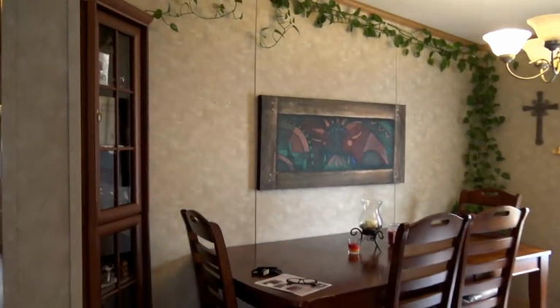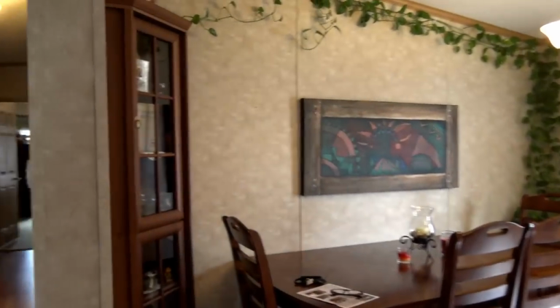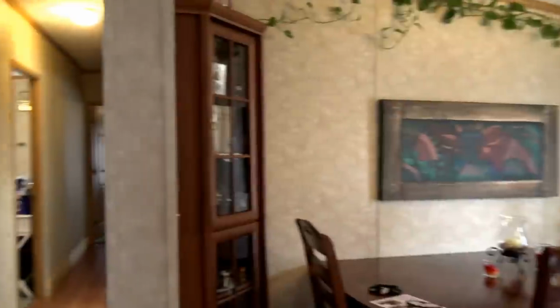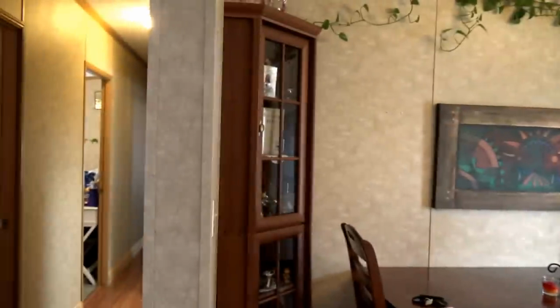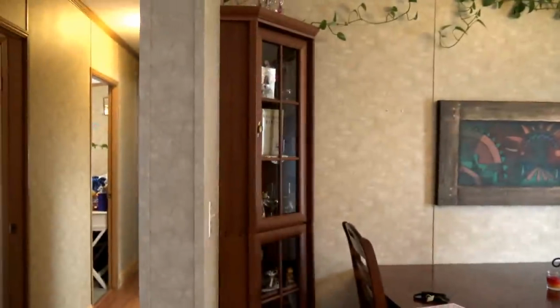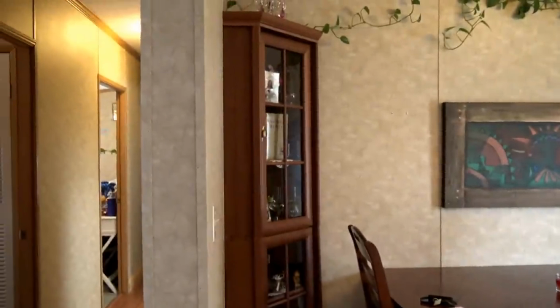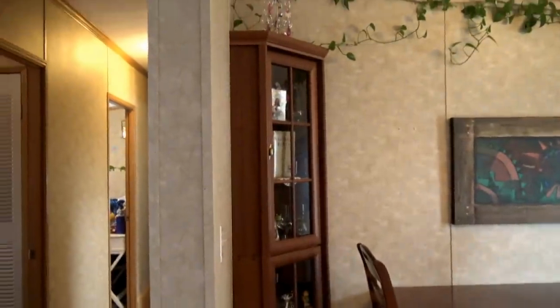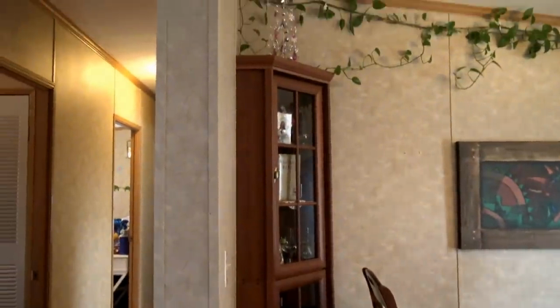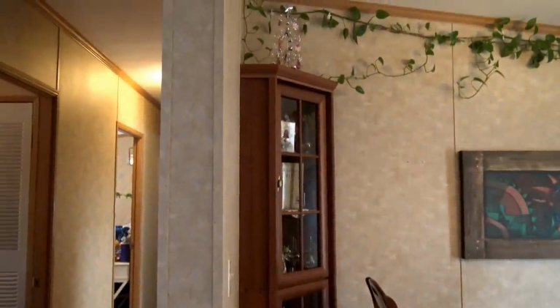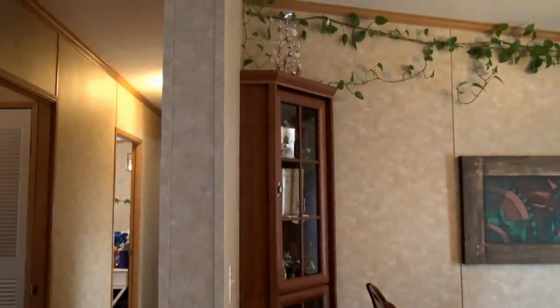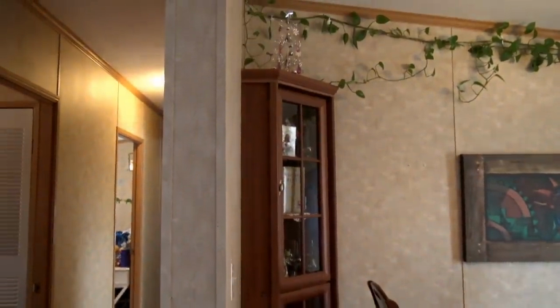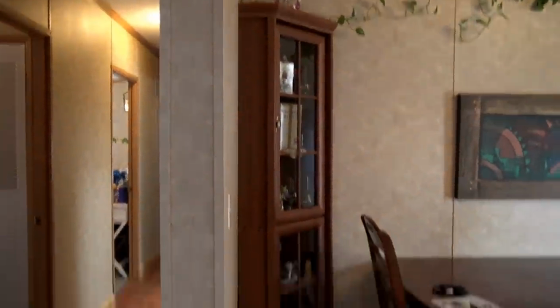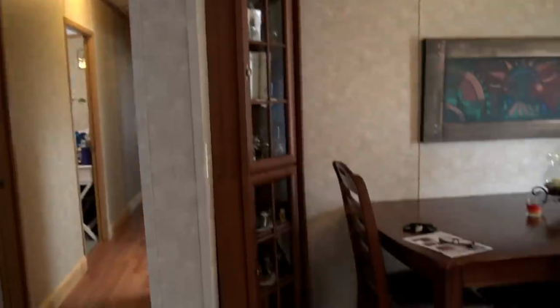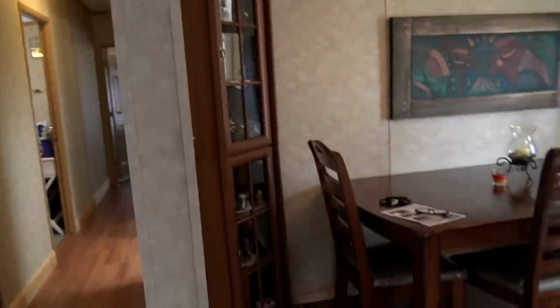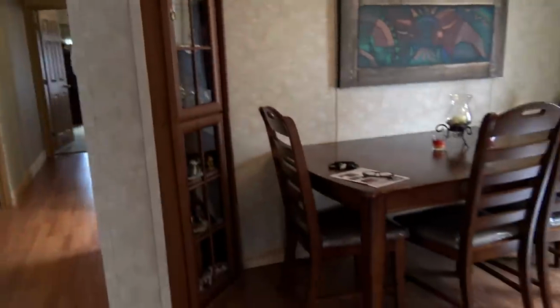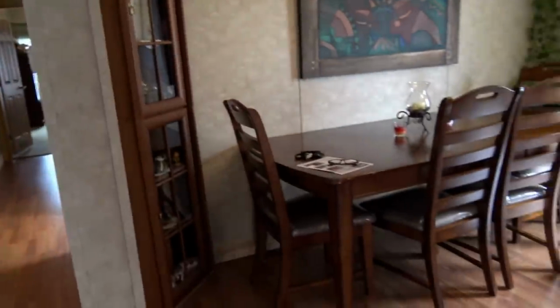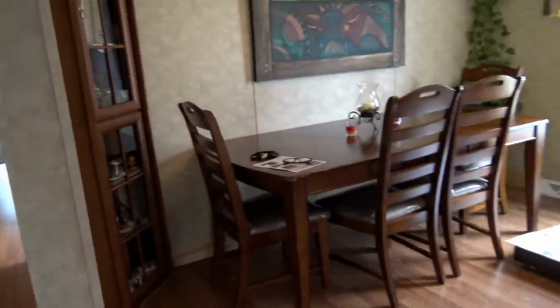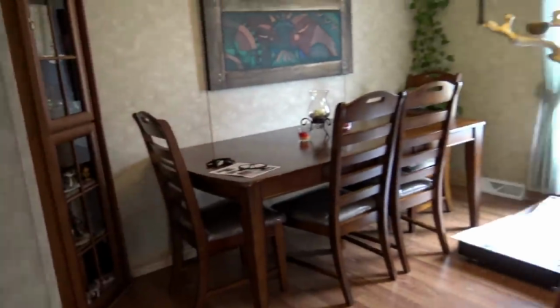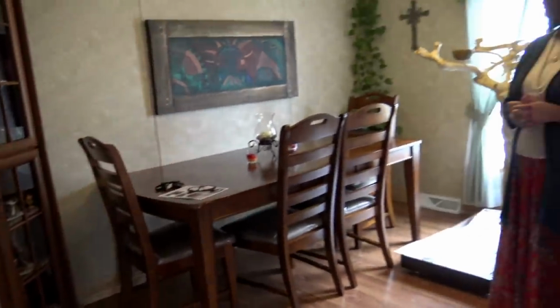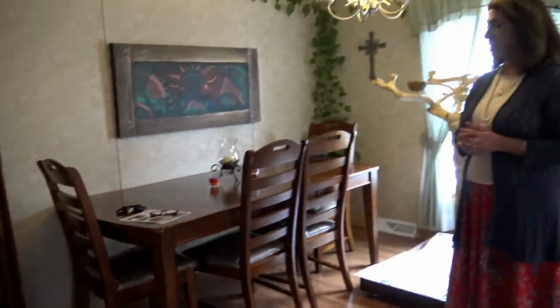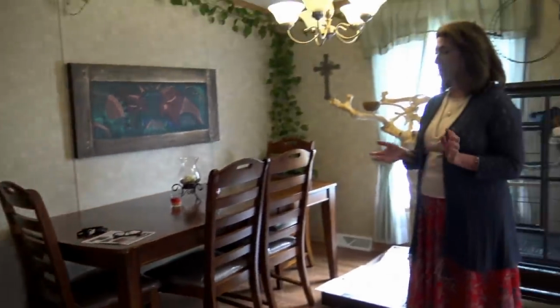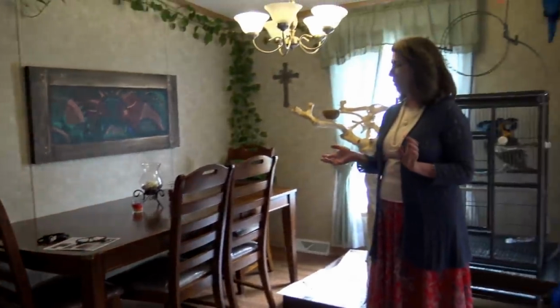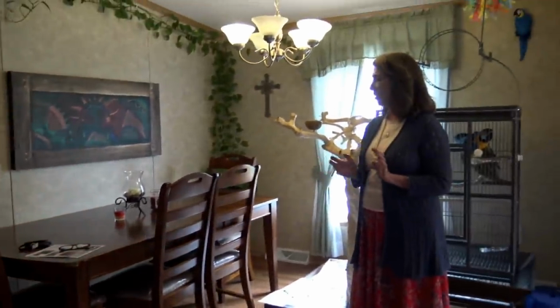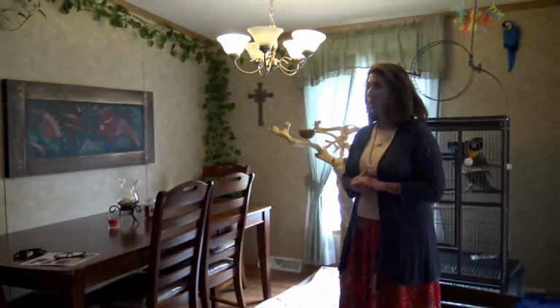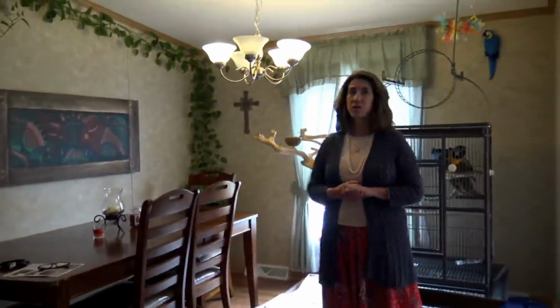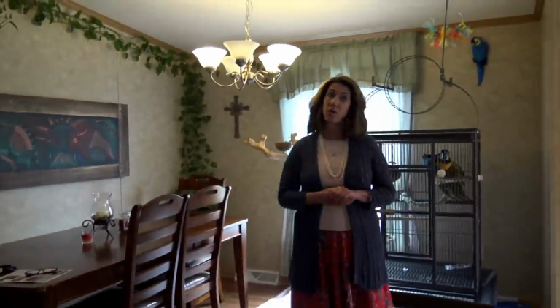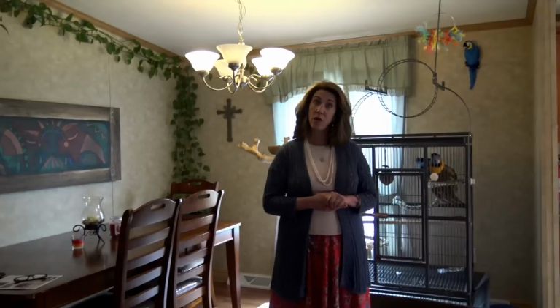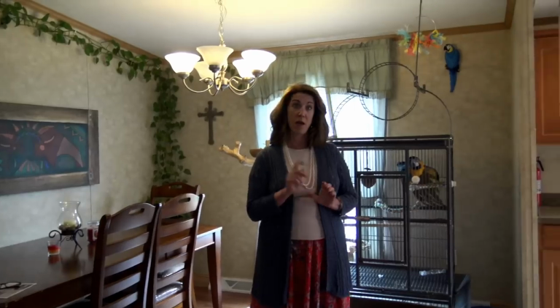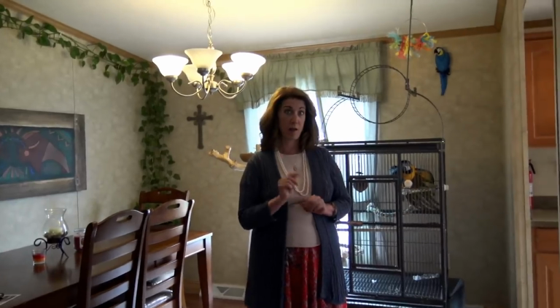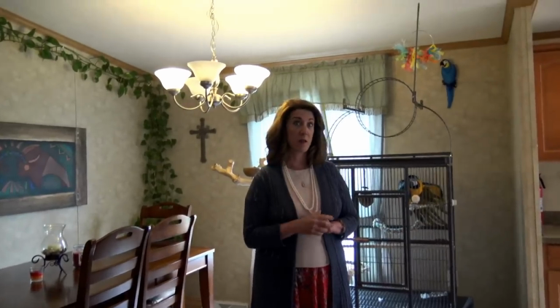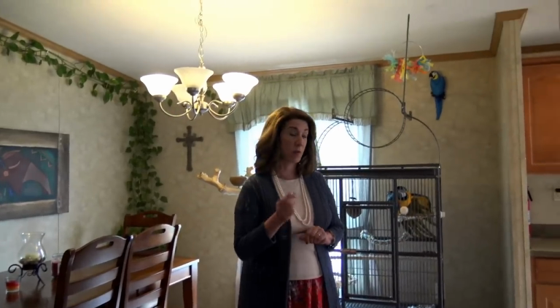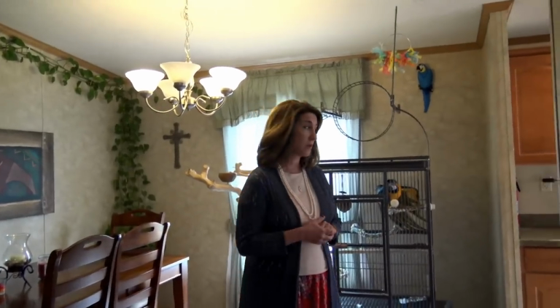I think this homeowner is leaving everything behind. She's moving away to an area and she can't take anything with her, so that's going to be your plus.